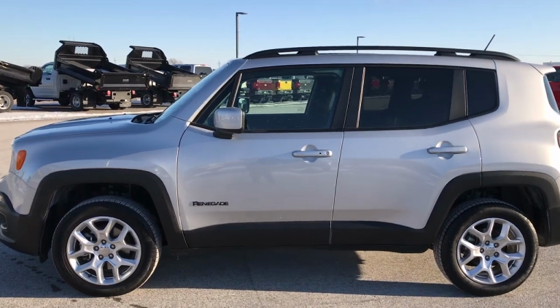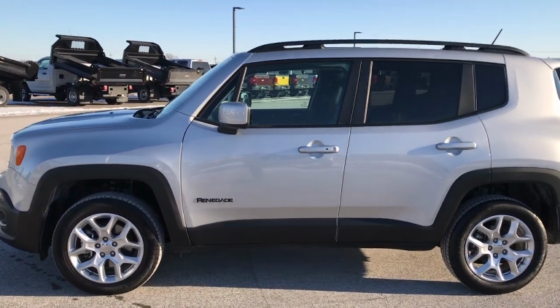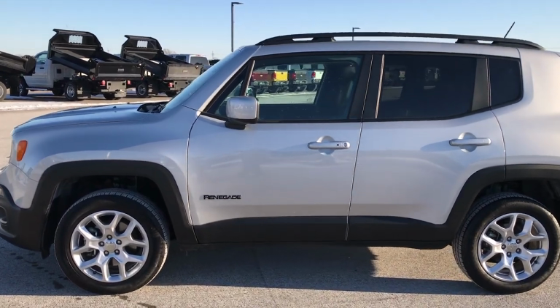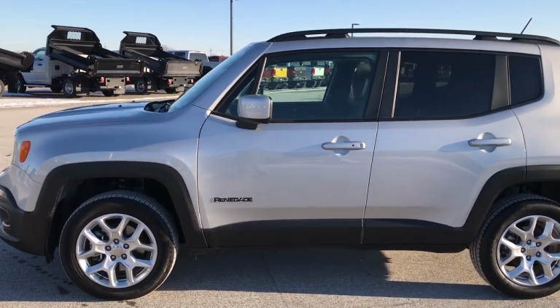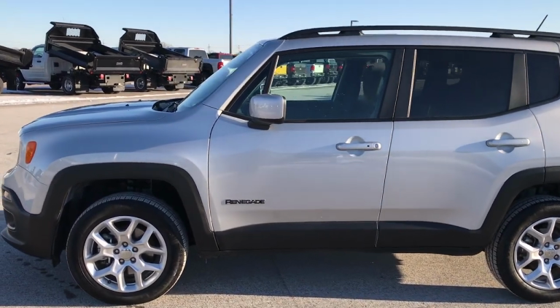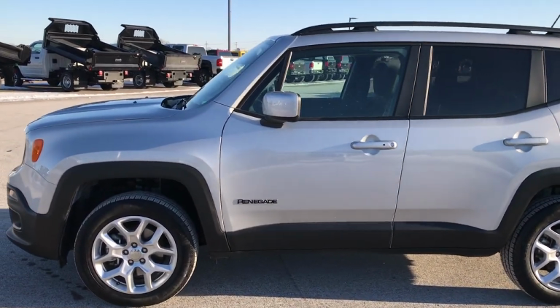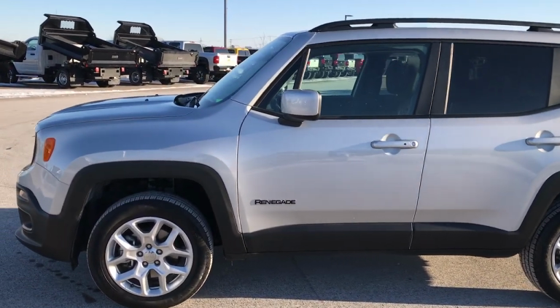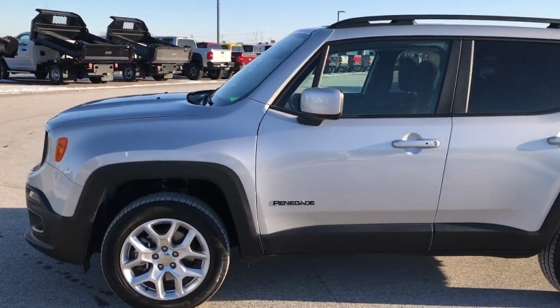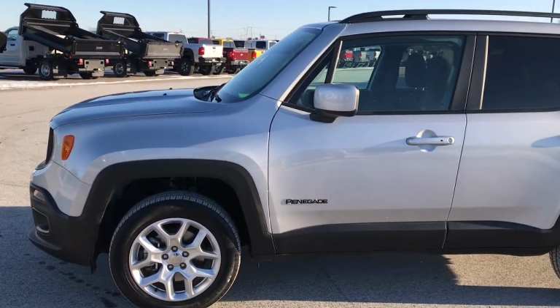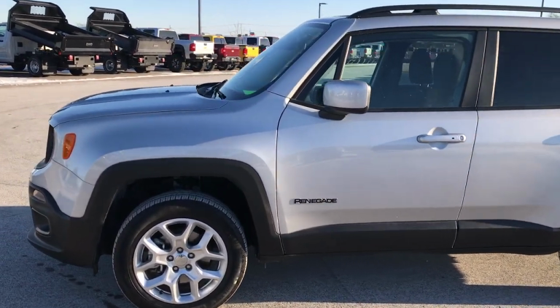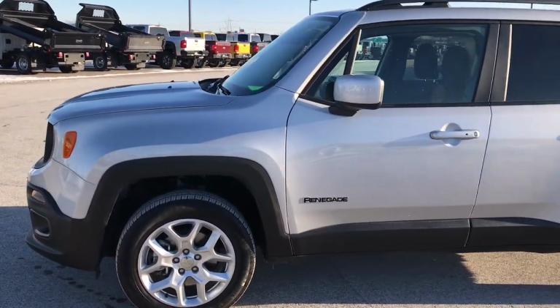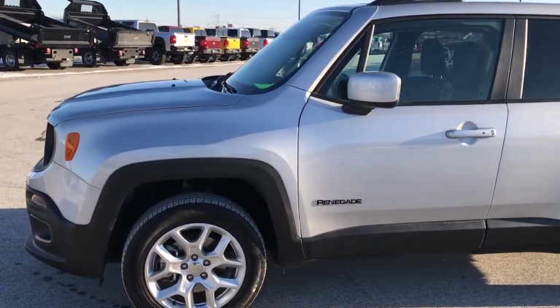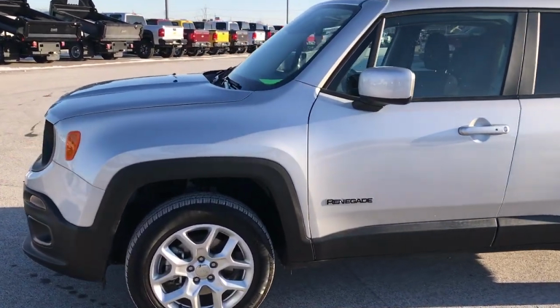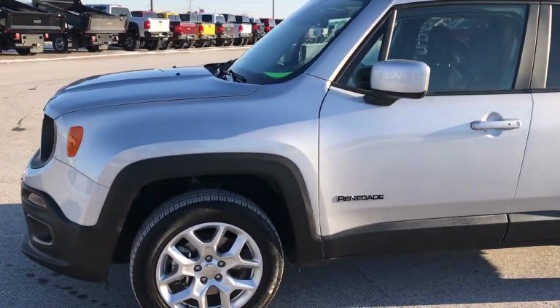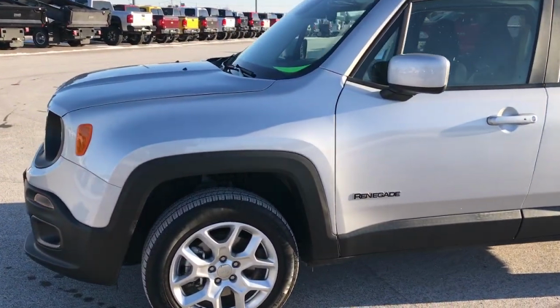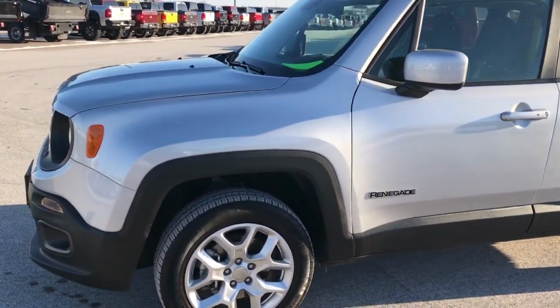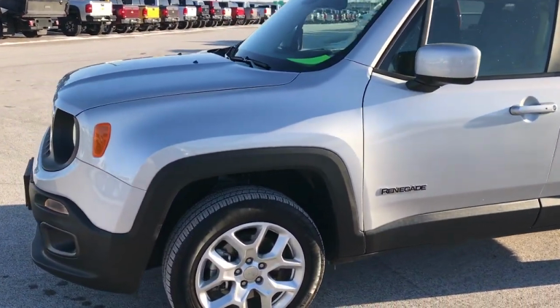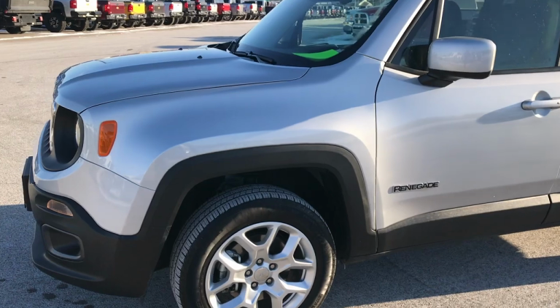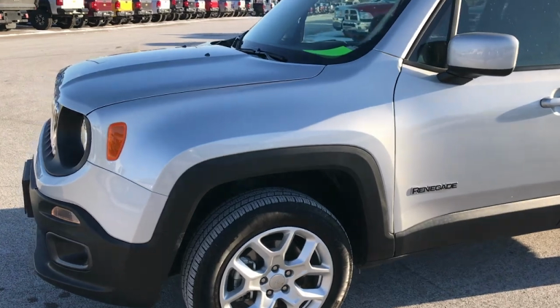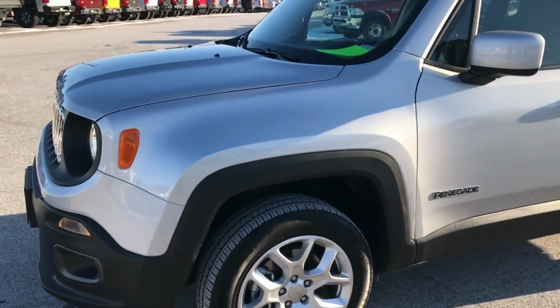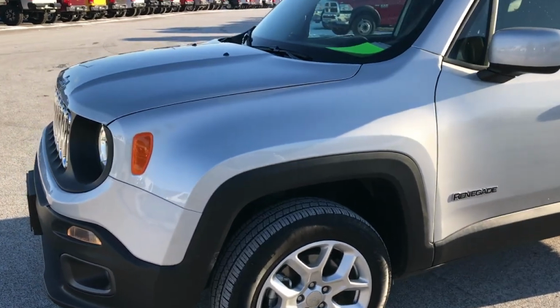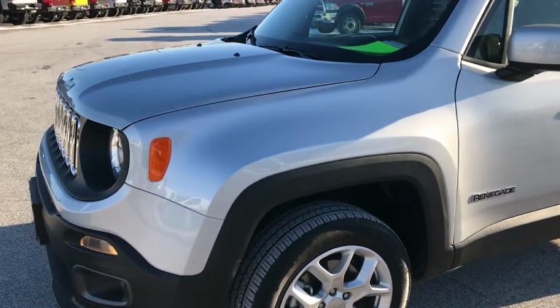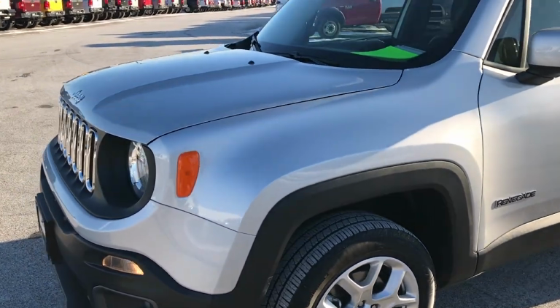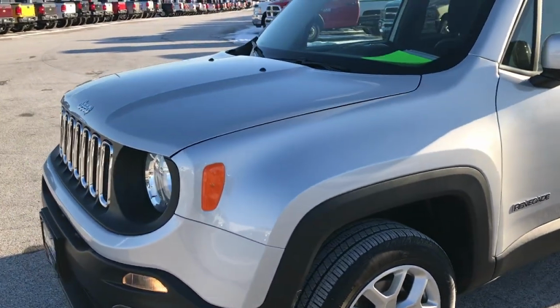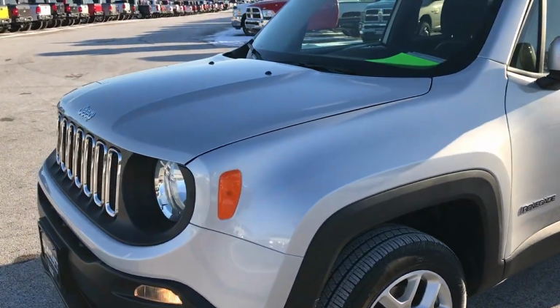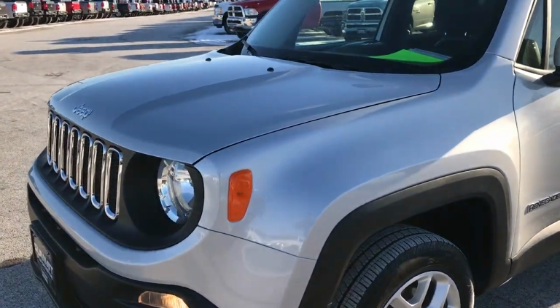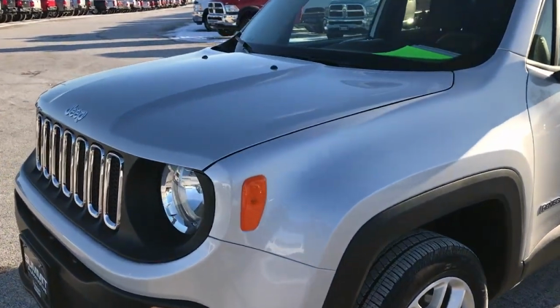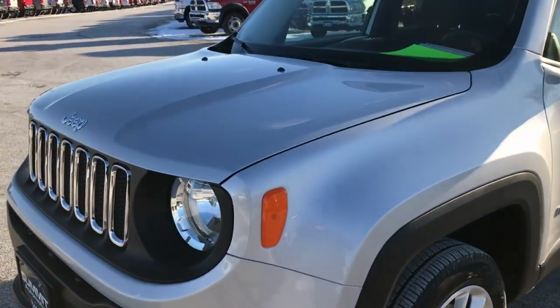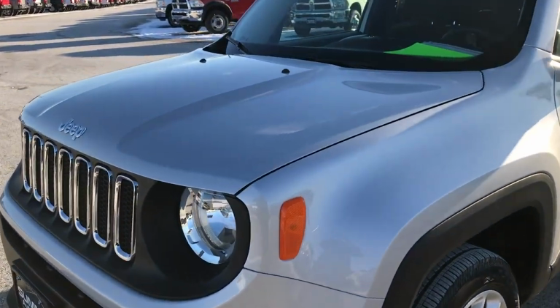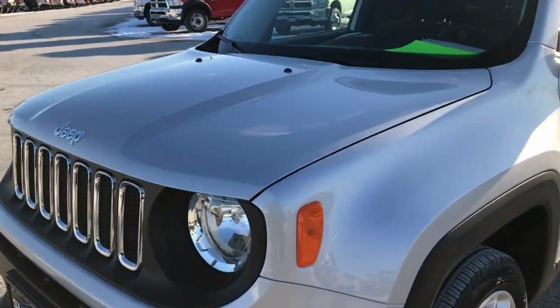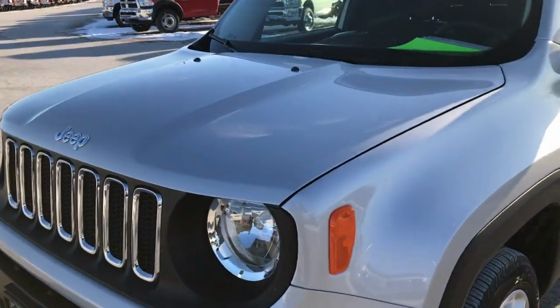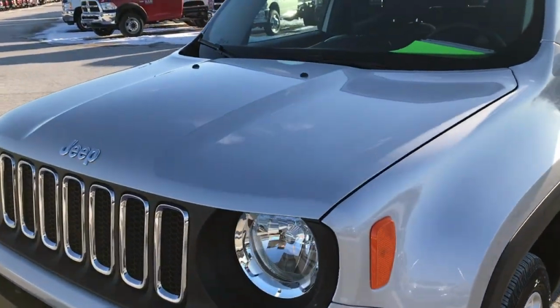This is stock number 7J346A. We are here at Summit Automotive in Fond du Lac, Wisconsin — your new and used Jeep headquarters.